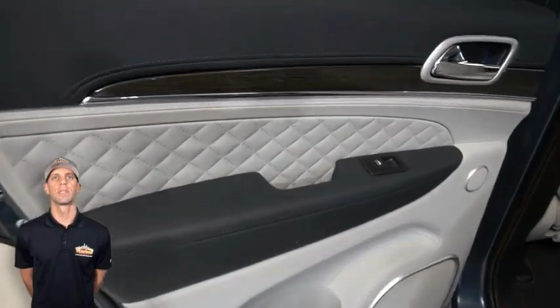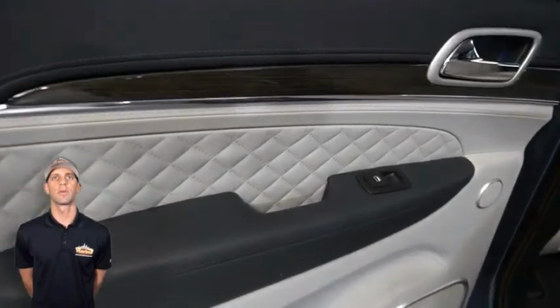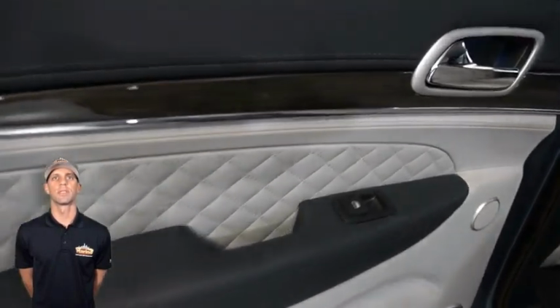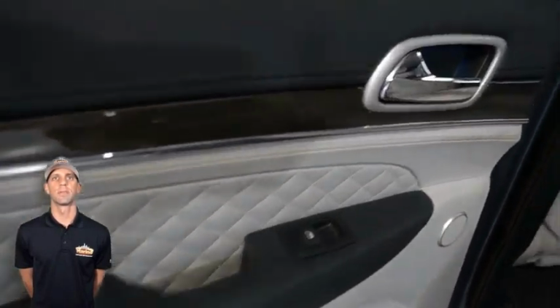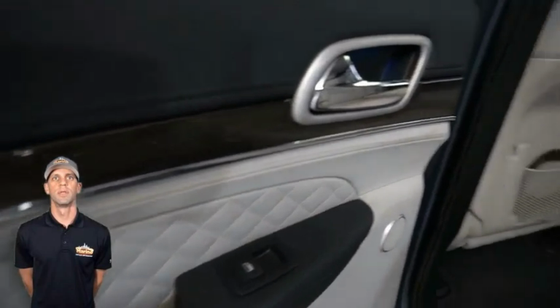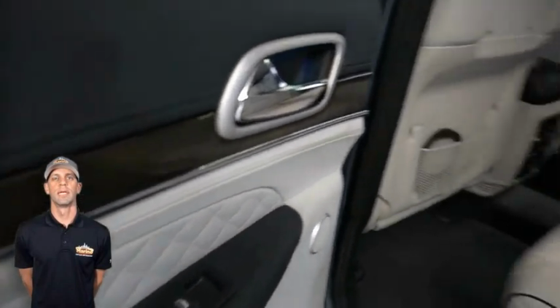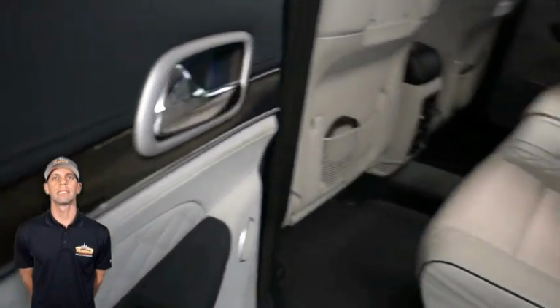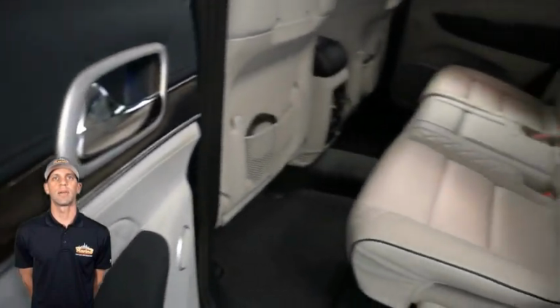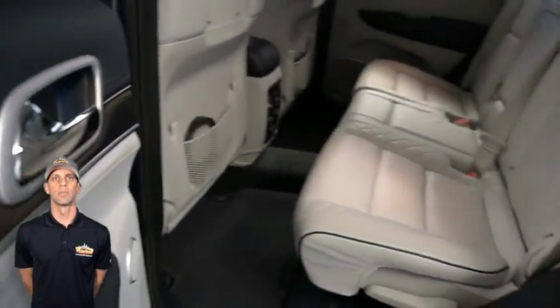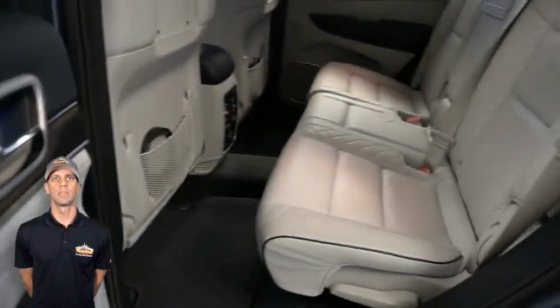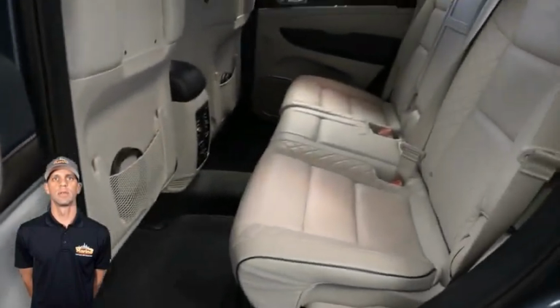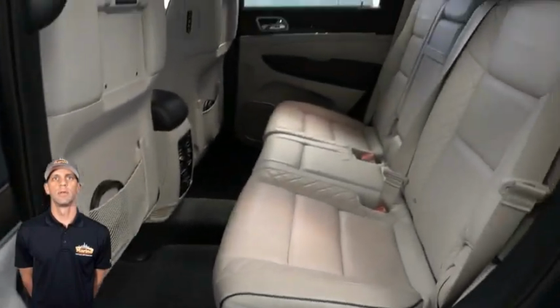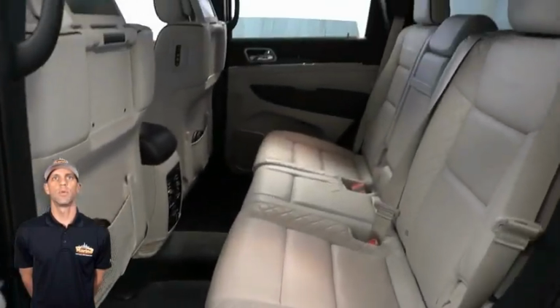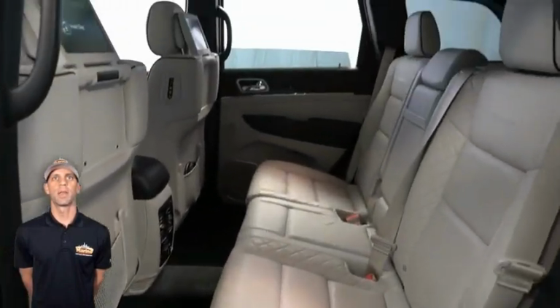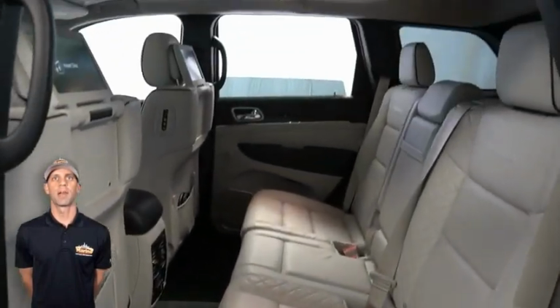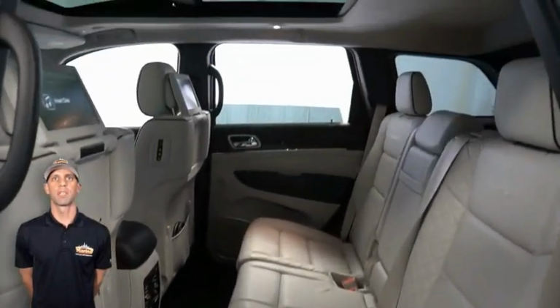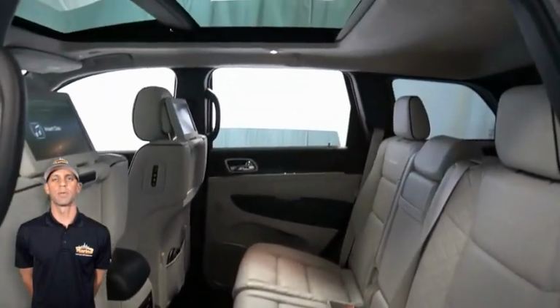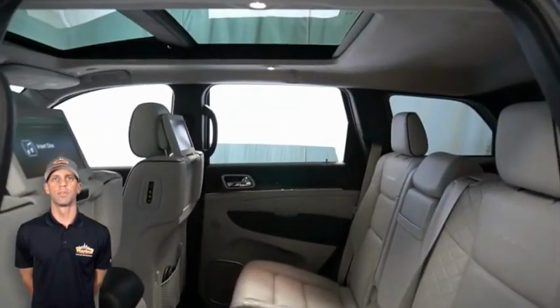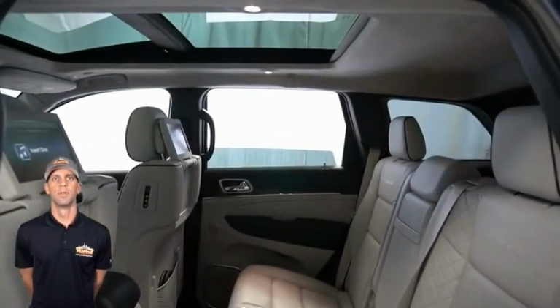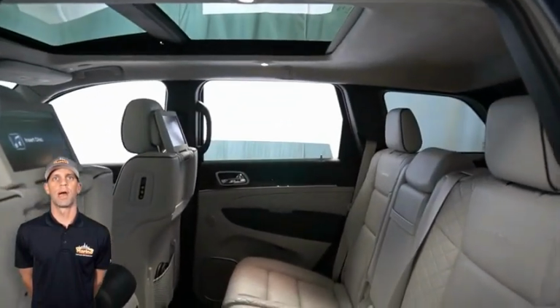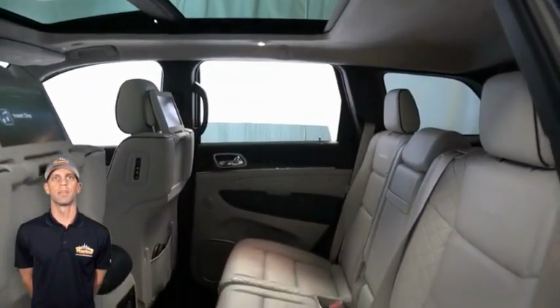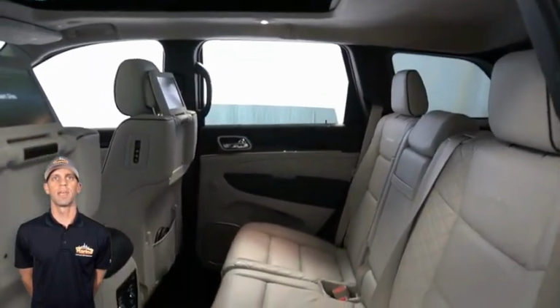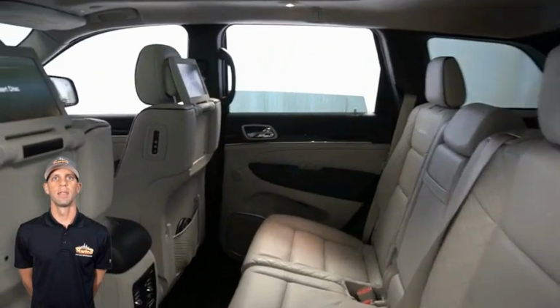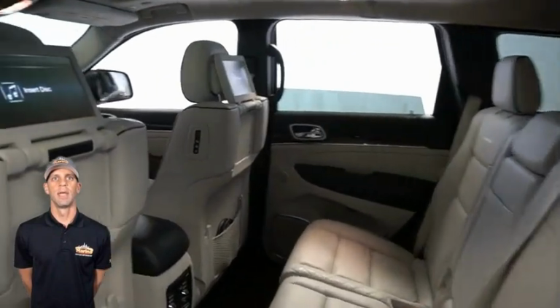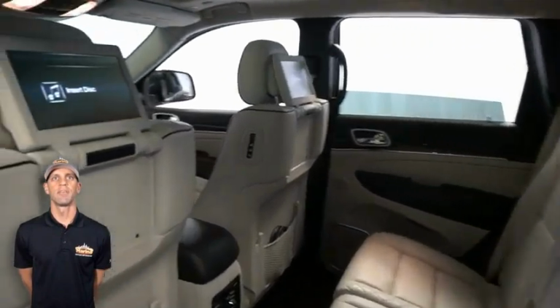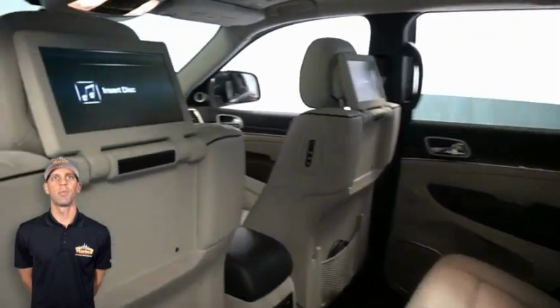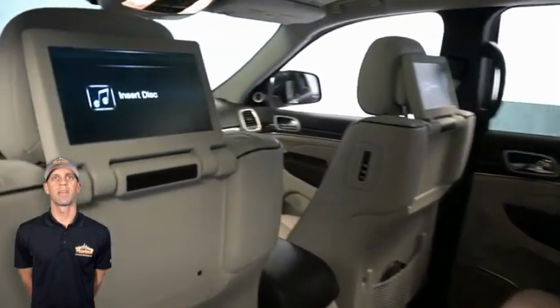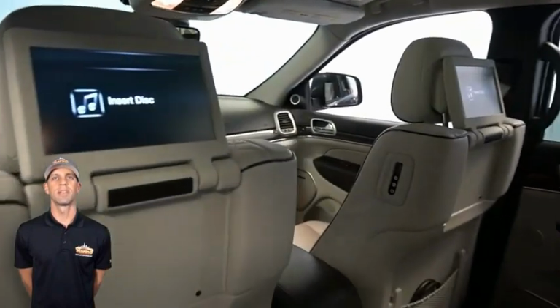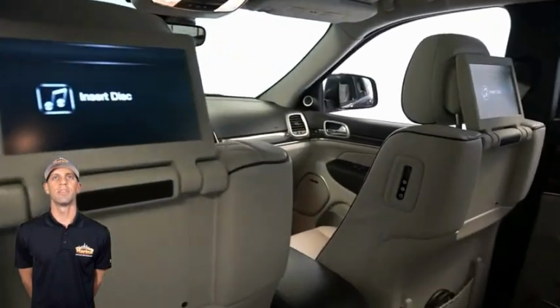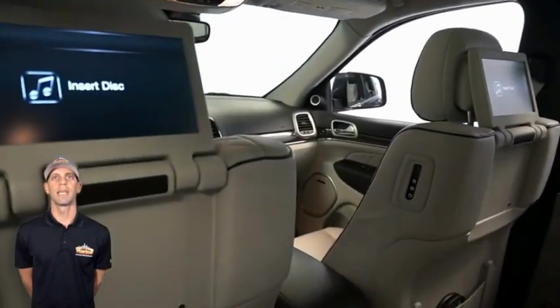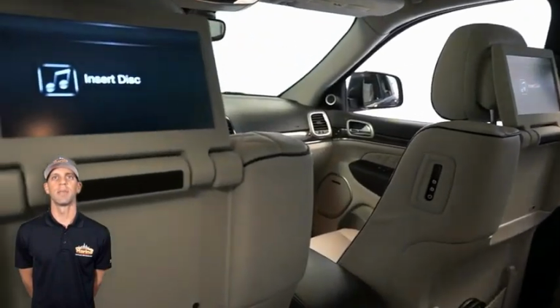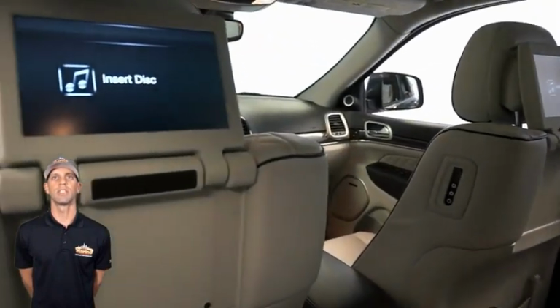Select terrain system, heated second row seats, dual pane panoramic sunroof, power liftgate, and a 5.7-liter V8 Hemi engine.